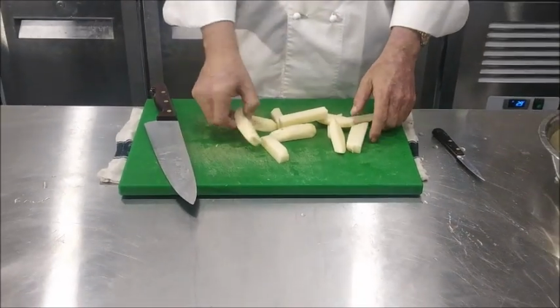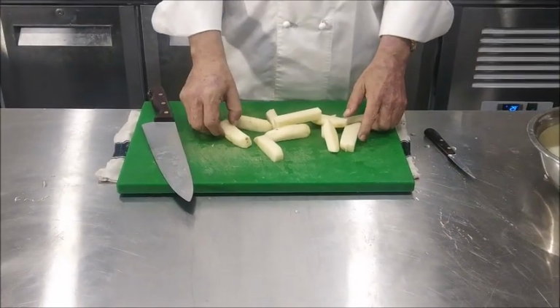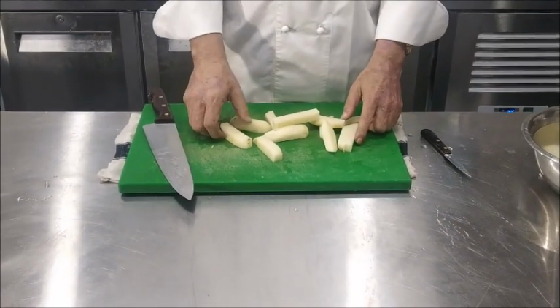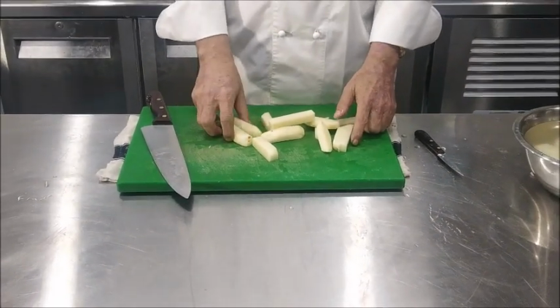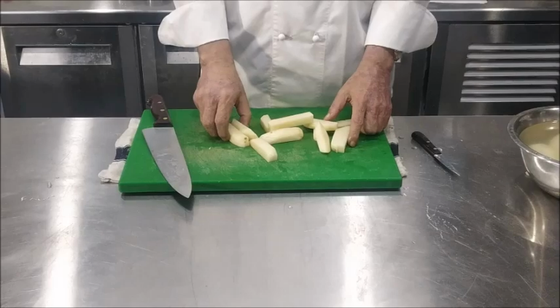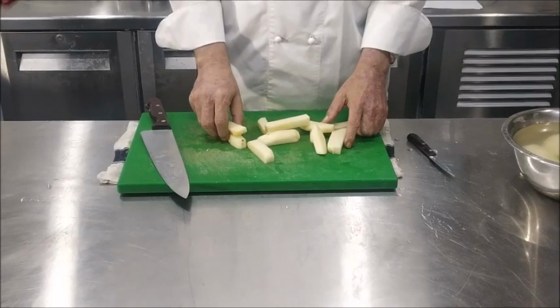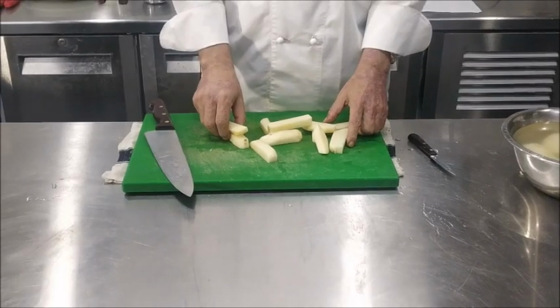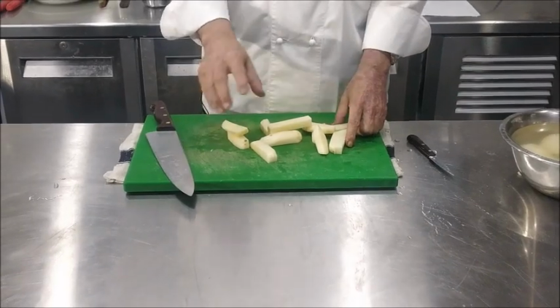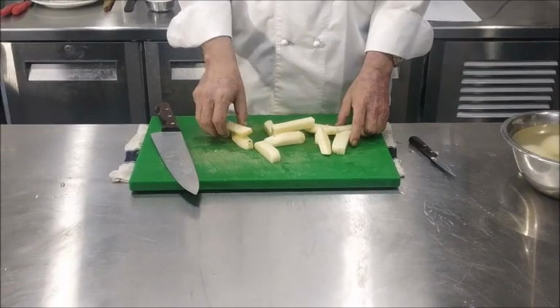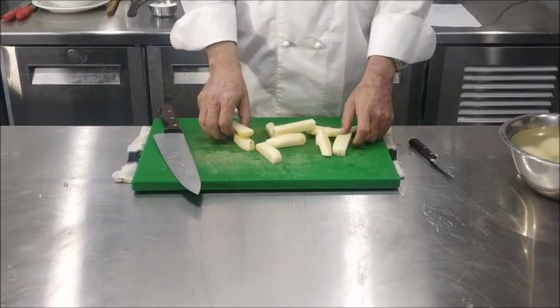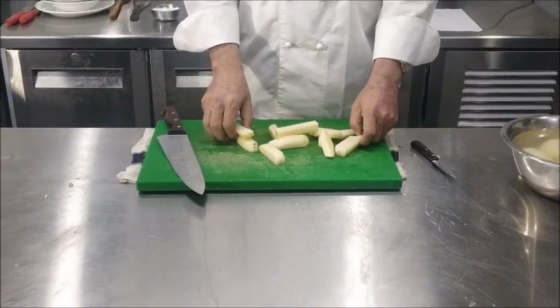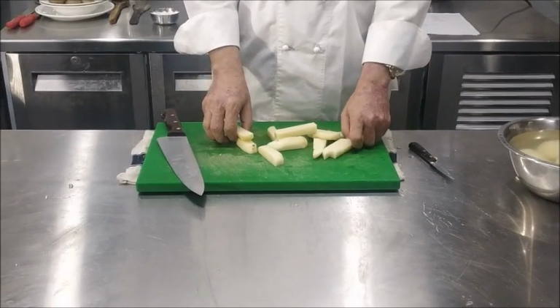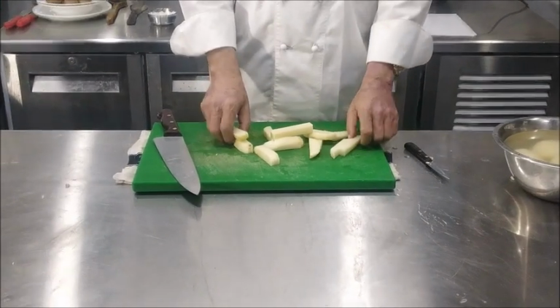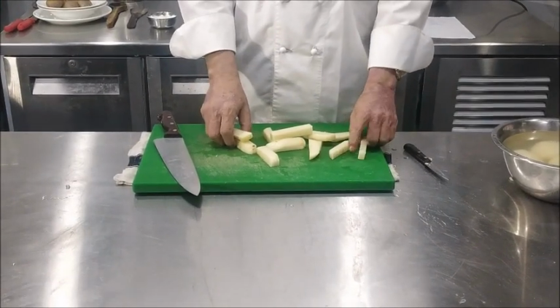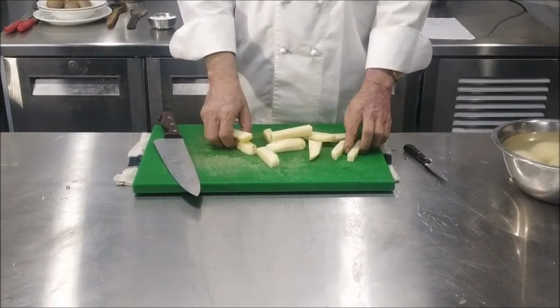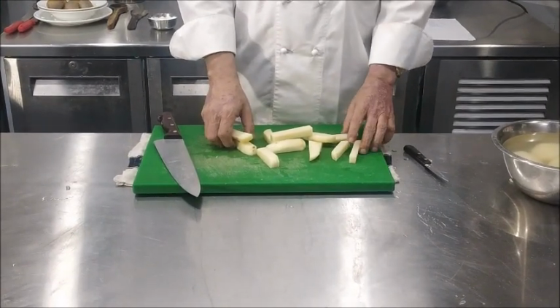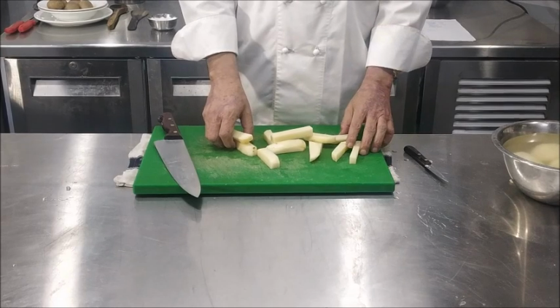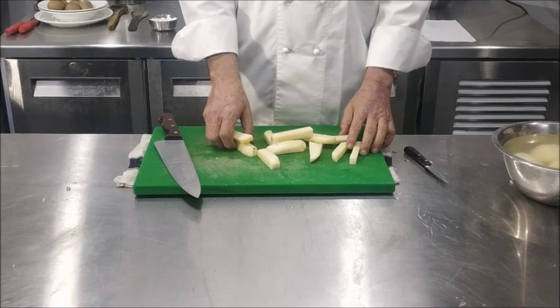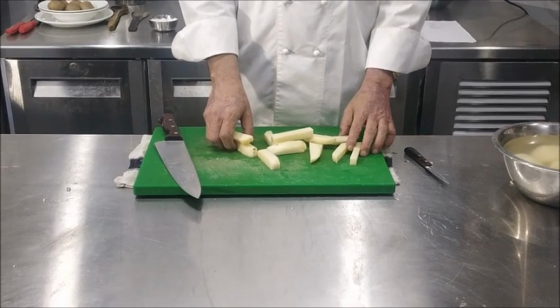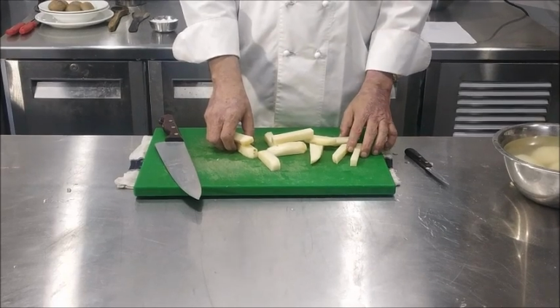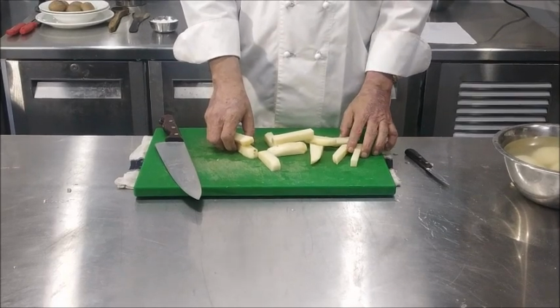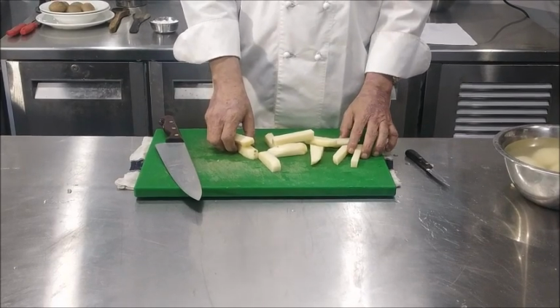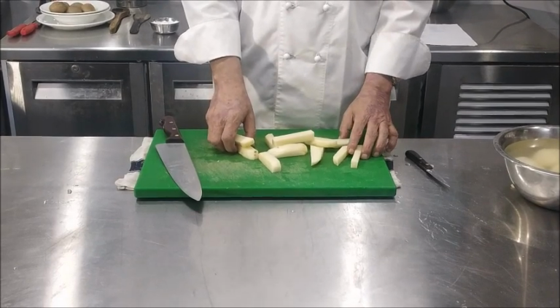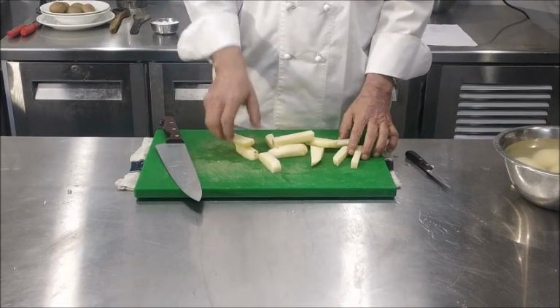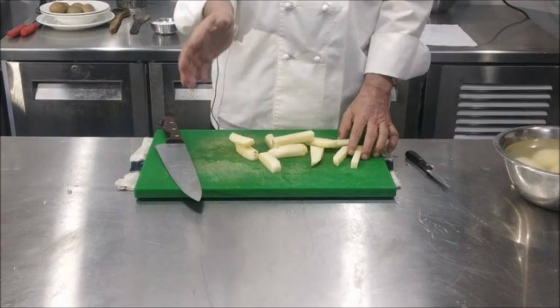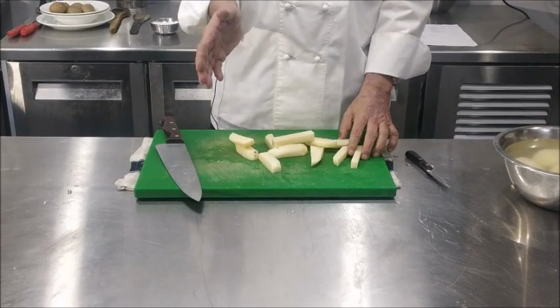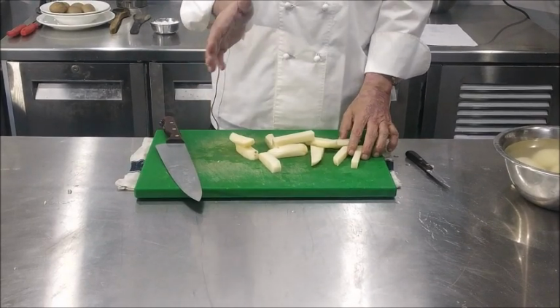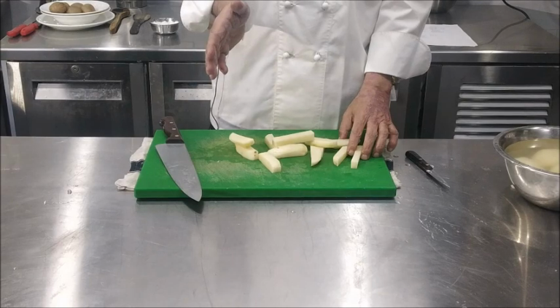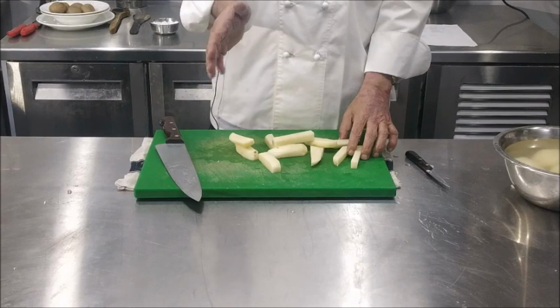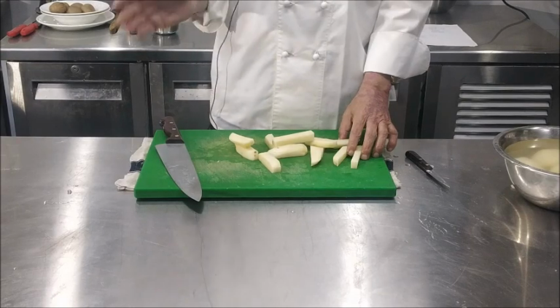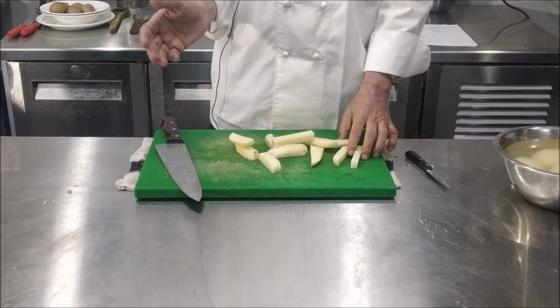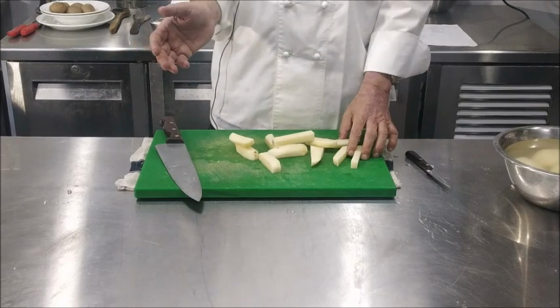These will first soak in water for about half an hour so that the starch goes away. Then we'll fry them by the double boiling method — the blanching method — first in moderate hot oil and then in hot oil.